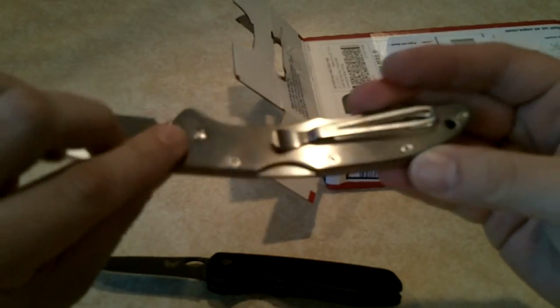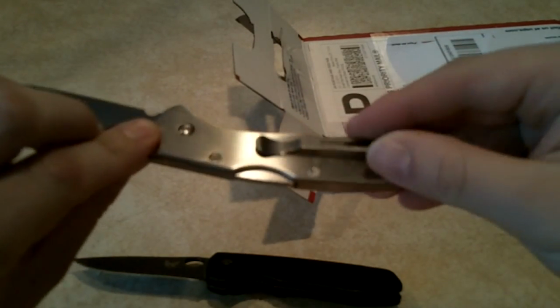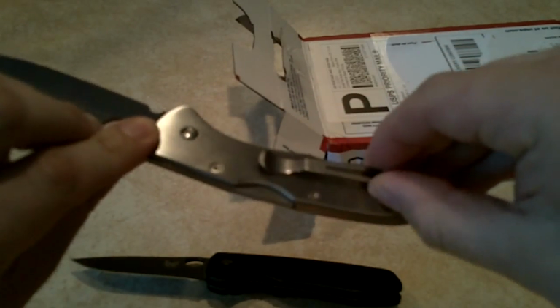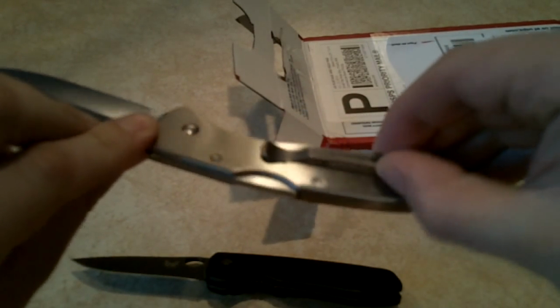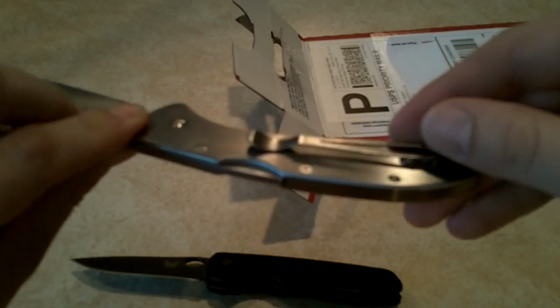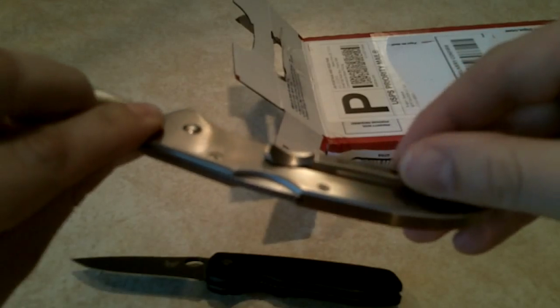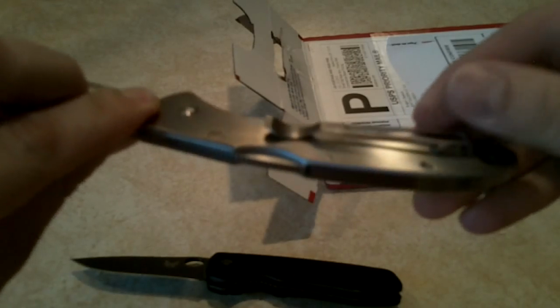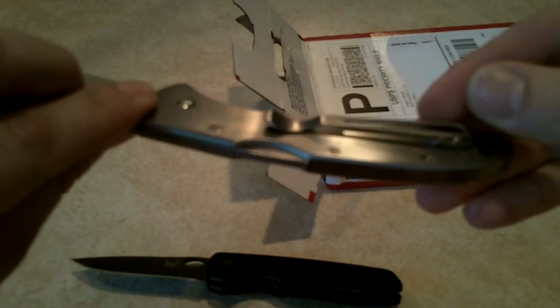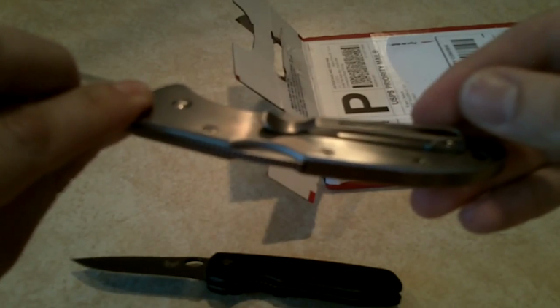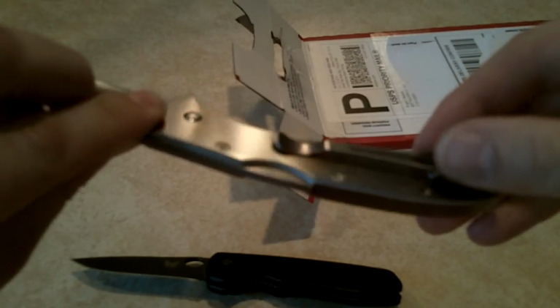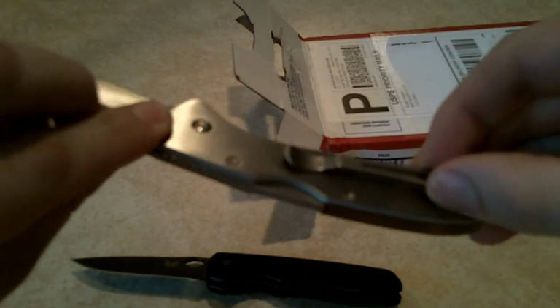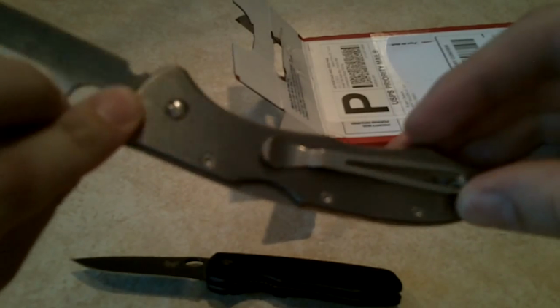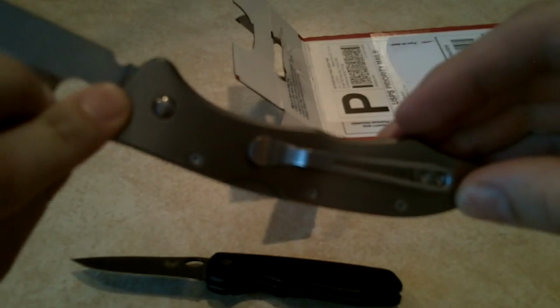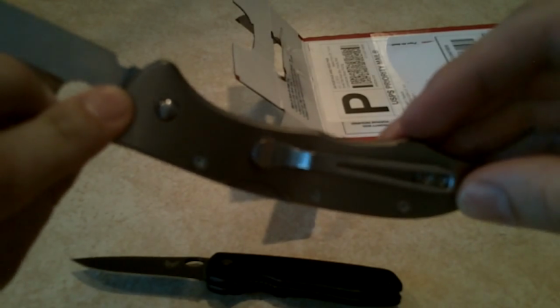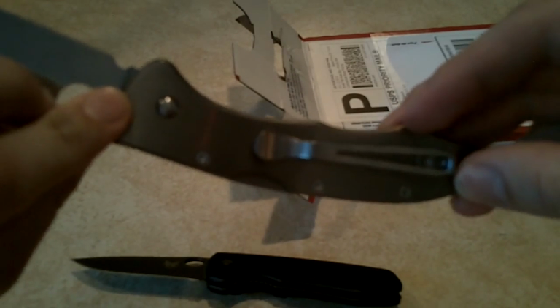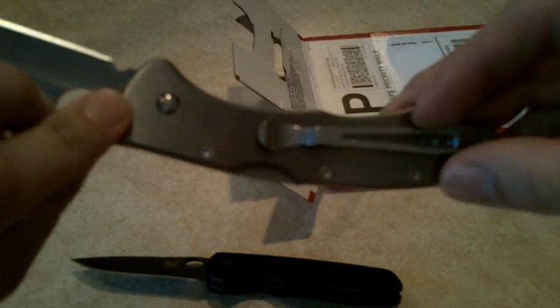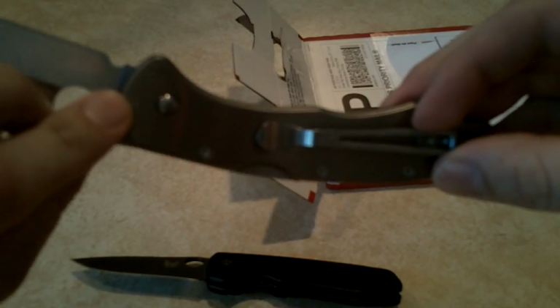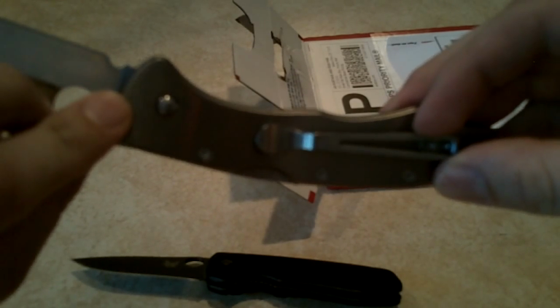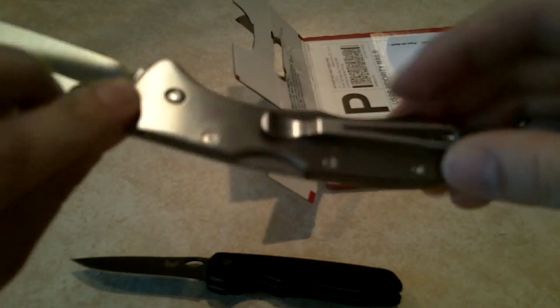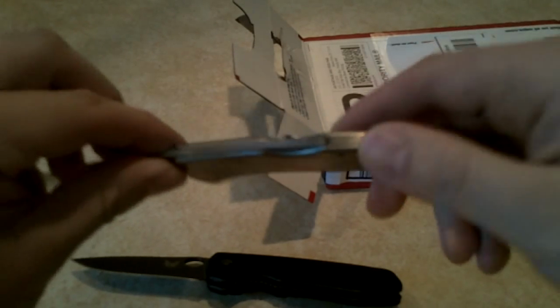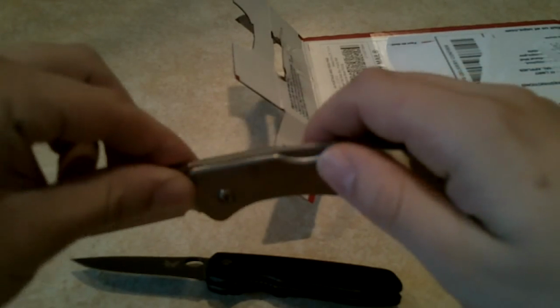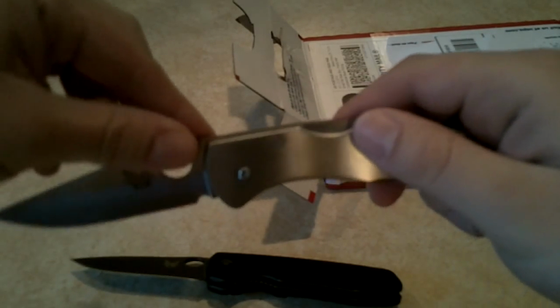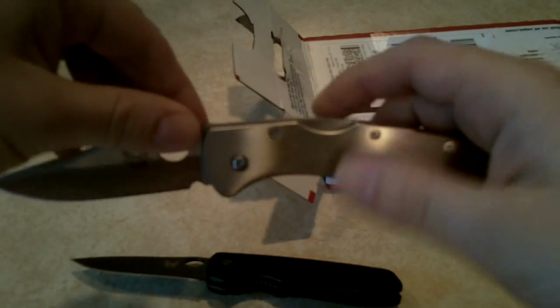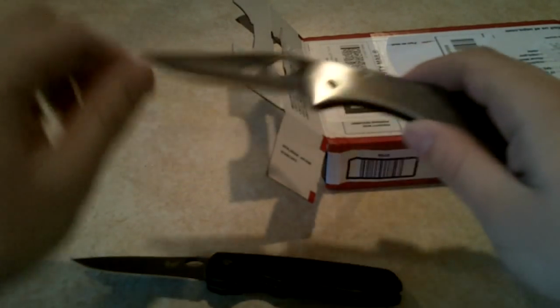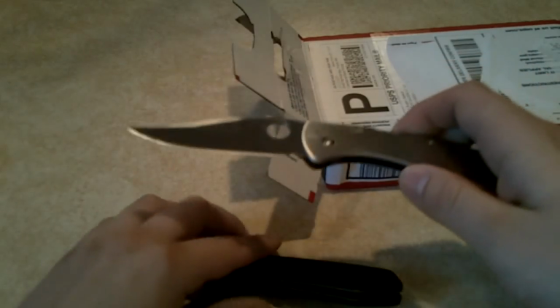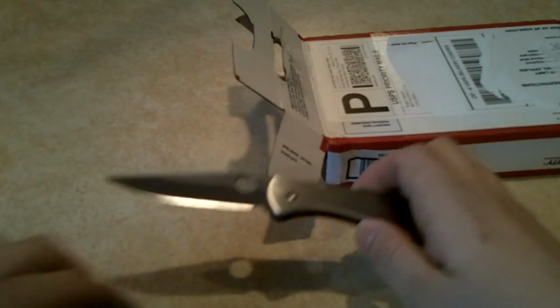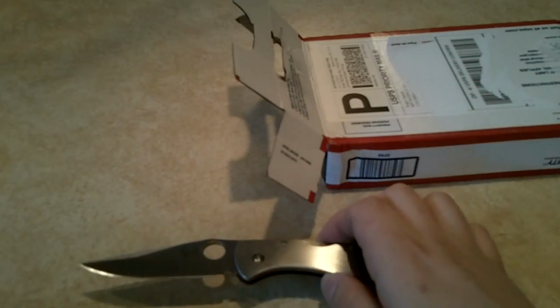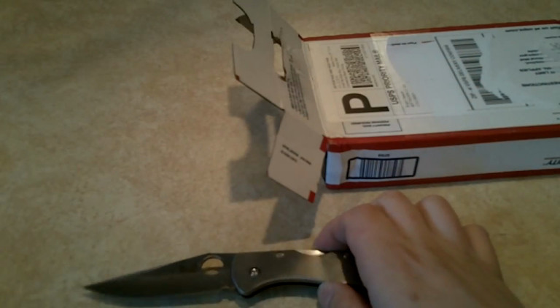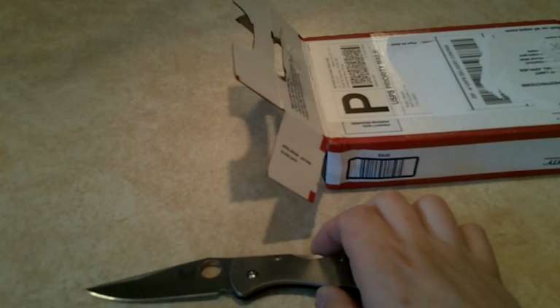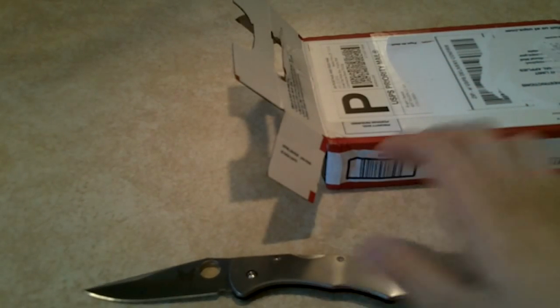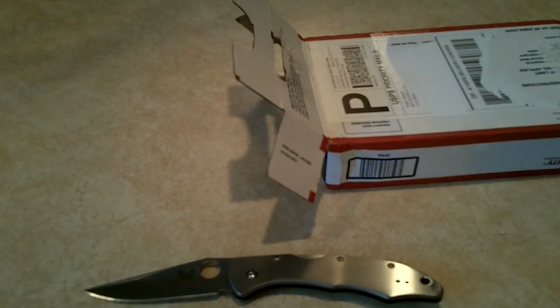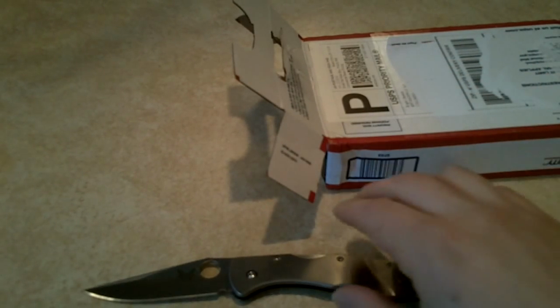It's just the clip — I don't know, maybe I need to tighten it down or something. But anyway, there it is, there's the Pika 2. That's the first knife.